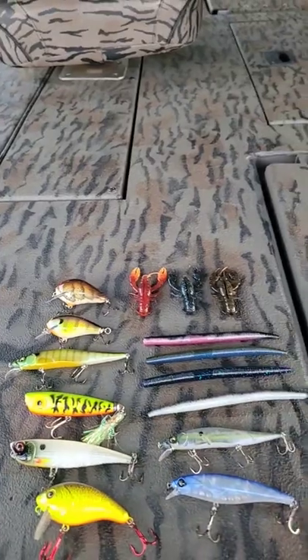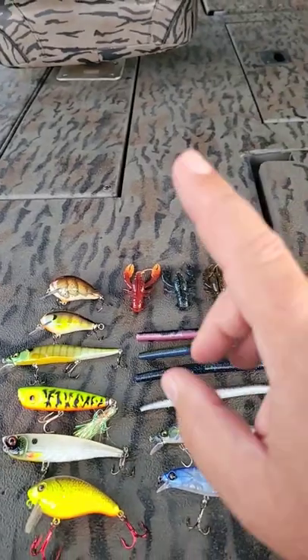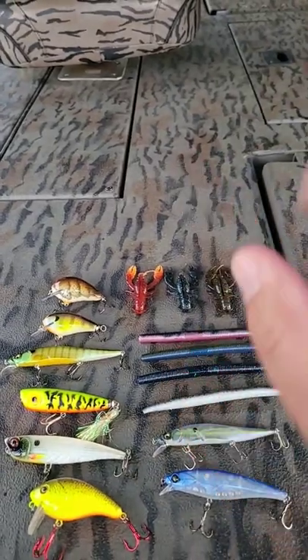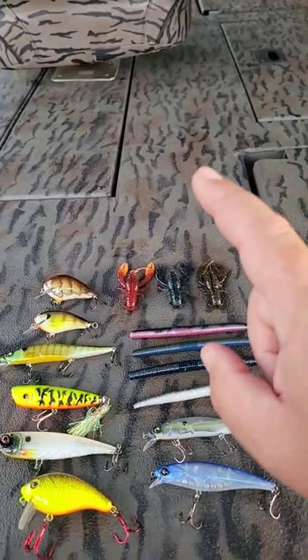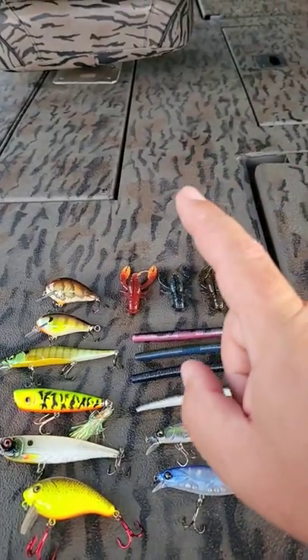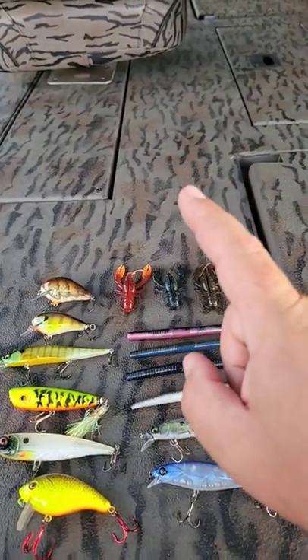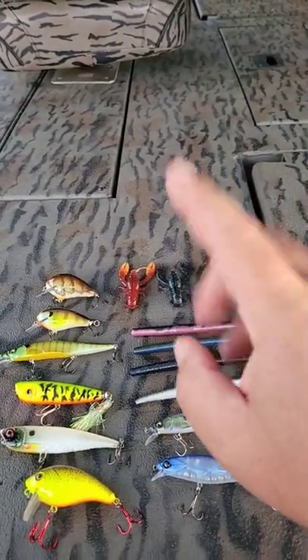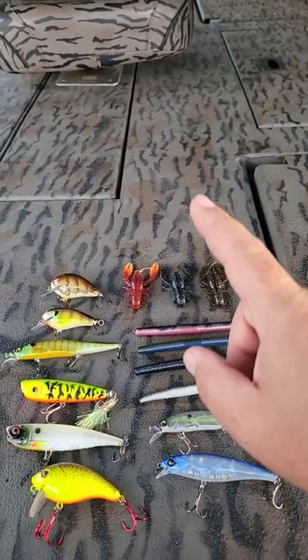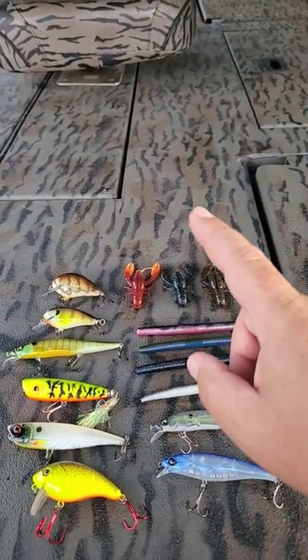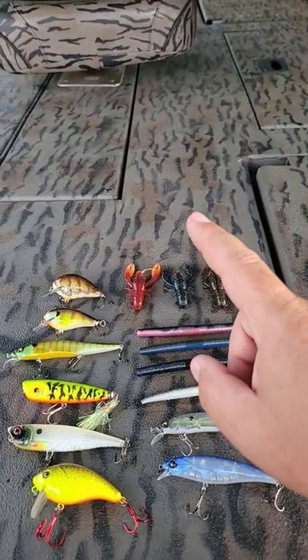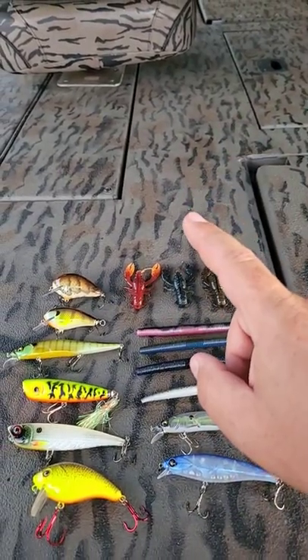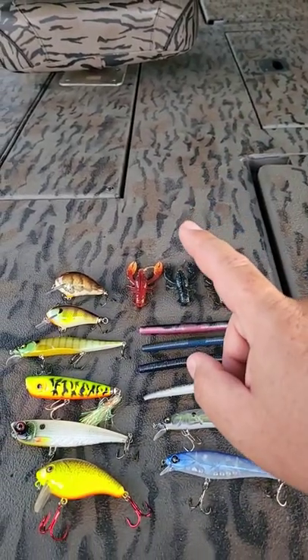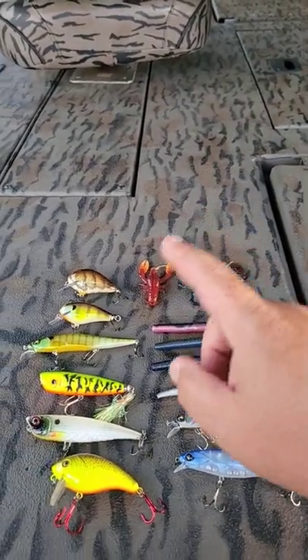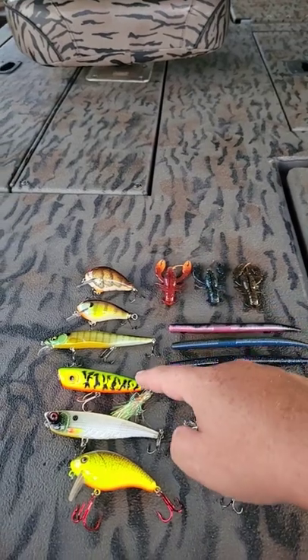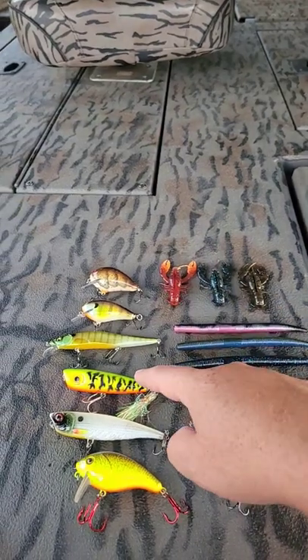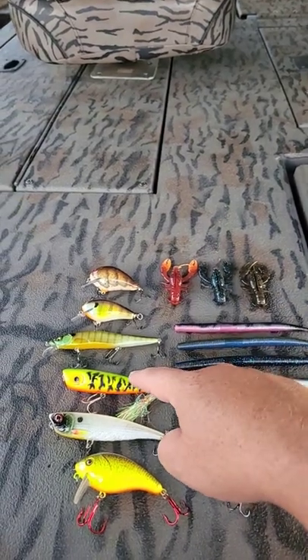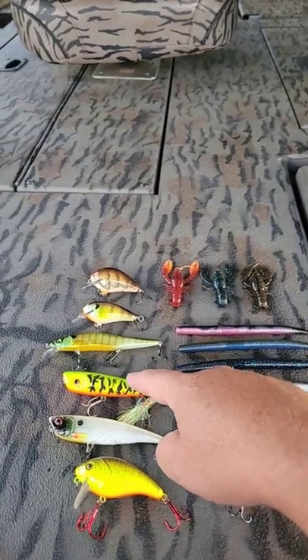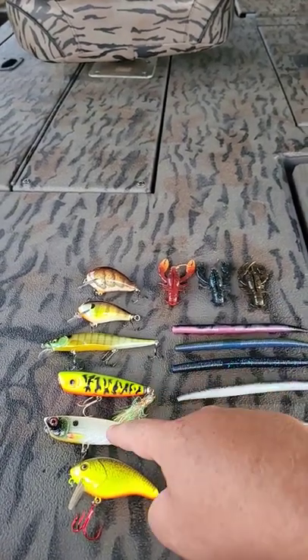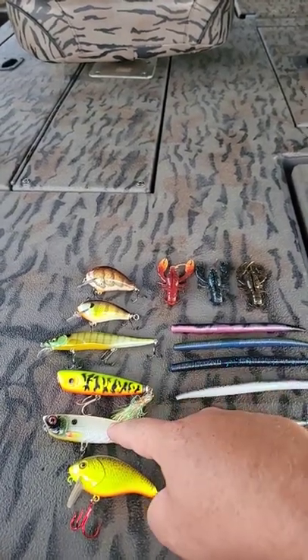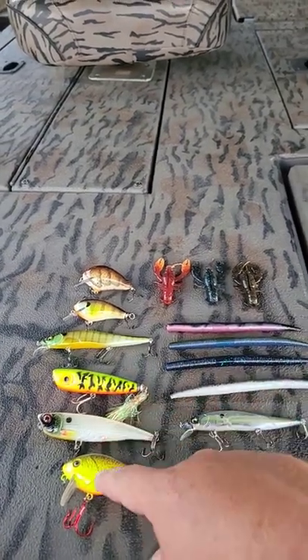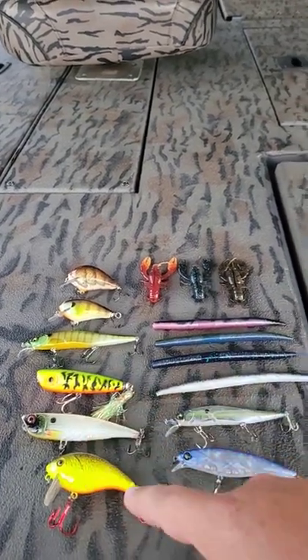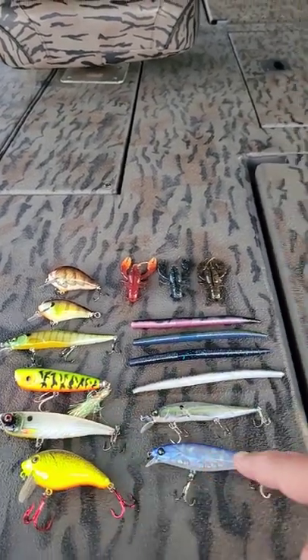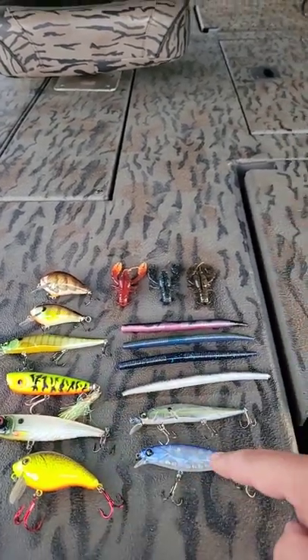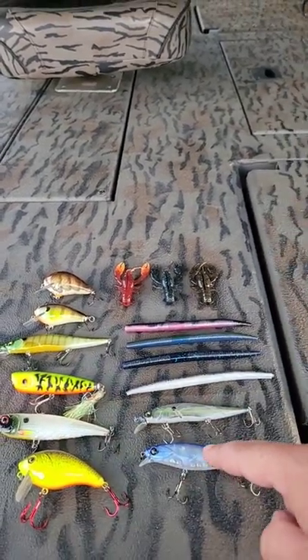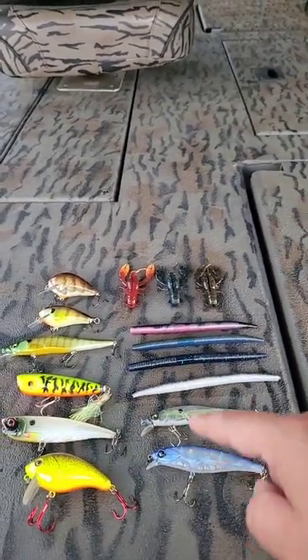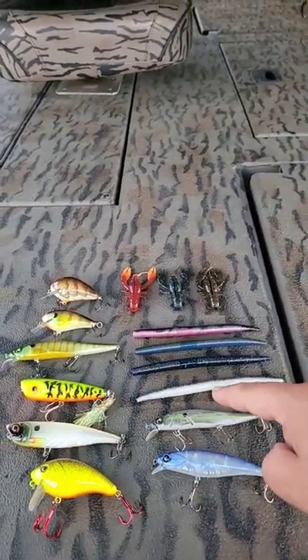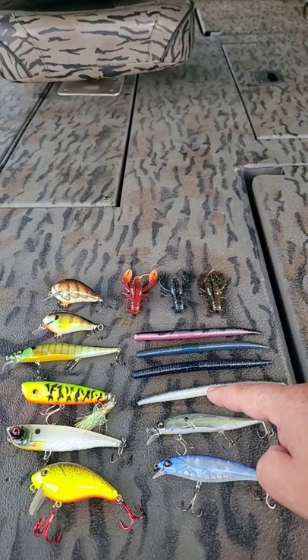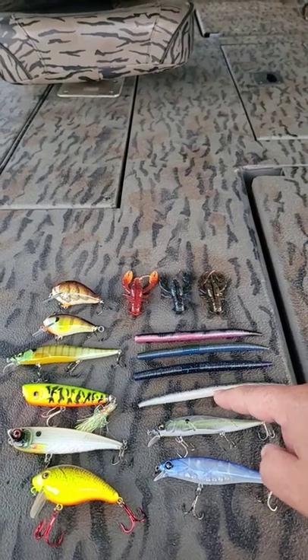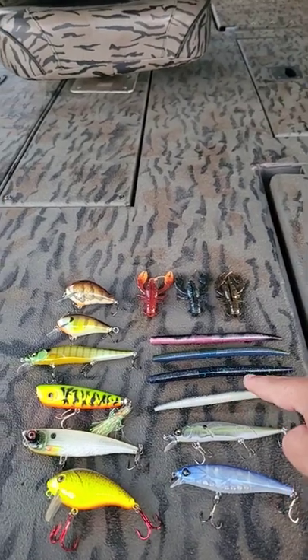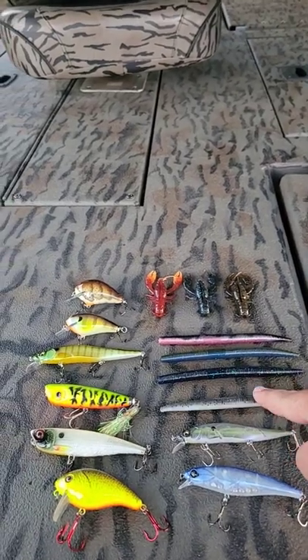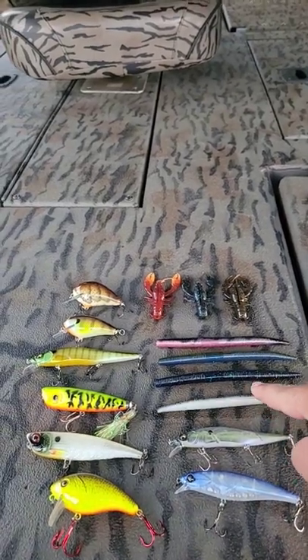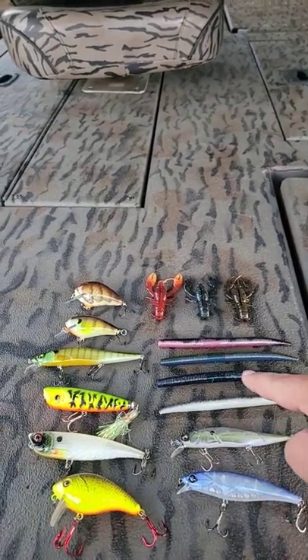If you're up north and you've got ultra clear water or ultra light colored water, you want to fish lighter baits like Fire Tiger, White, Chartreuse, Light Blue — things of that nature, two-tone white and black.